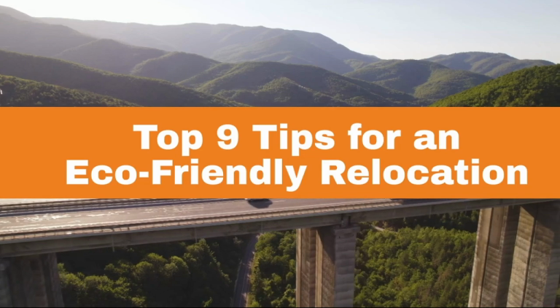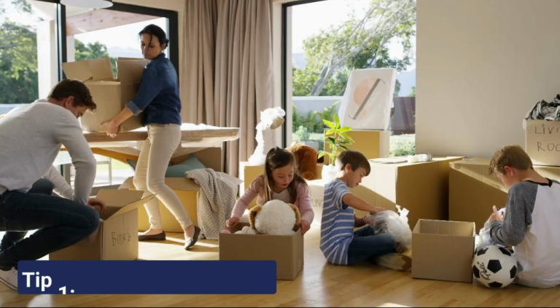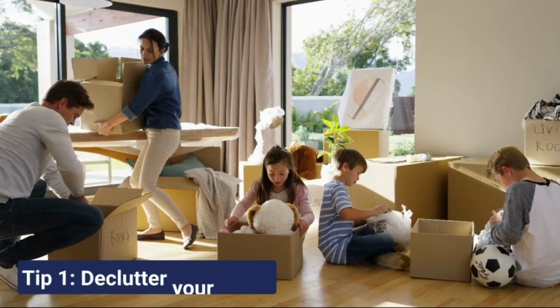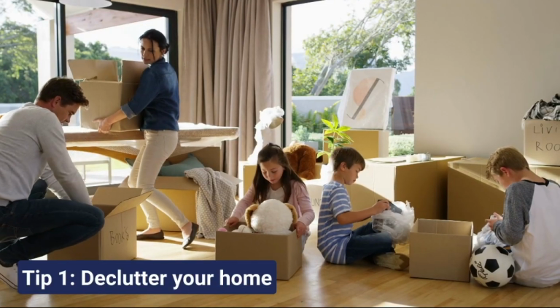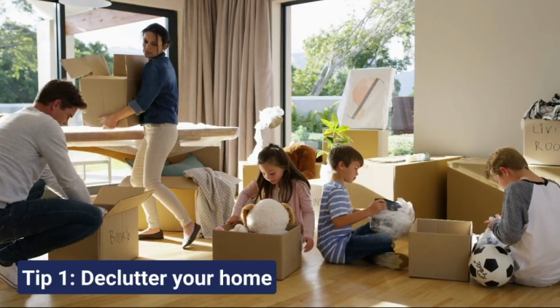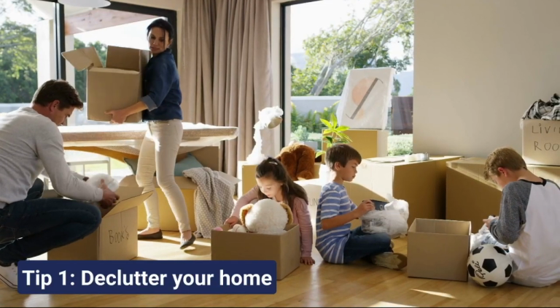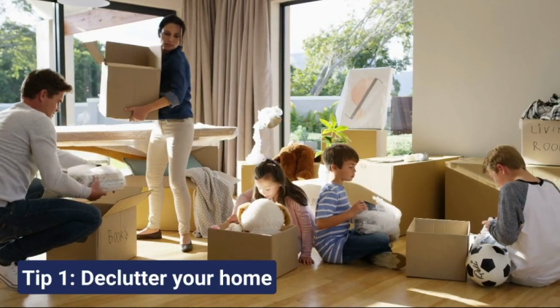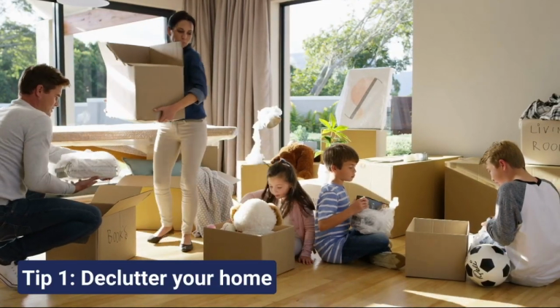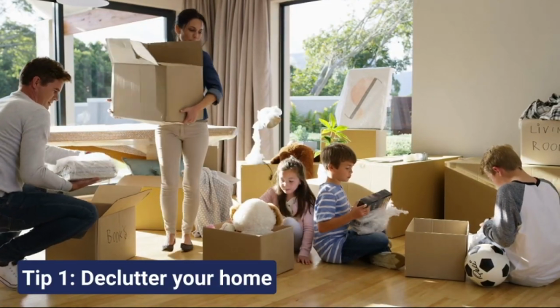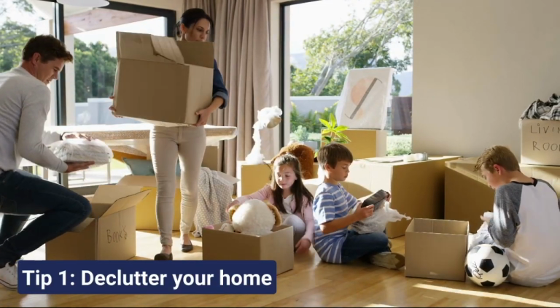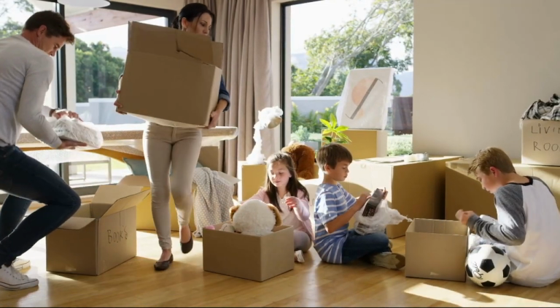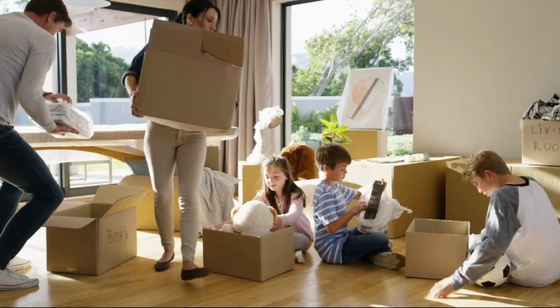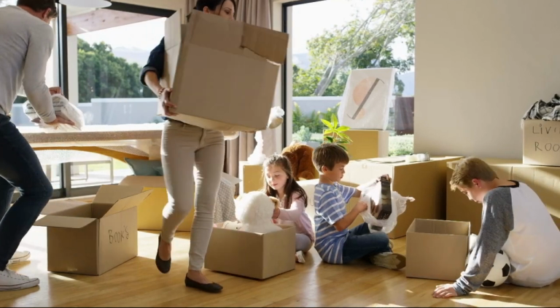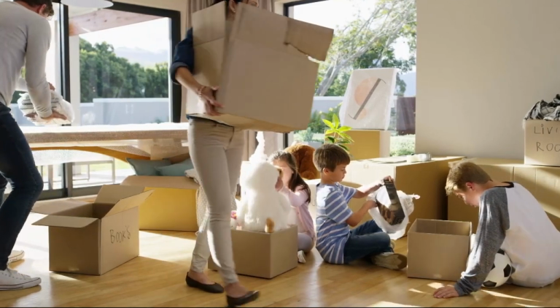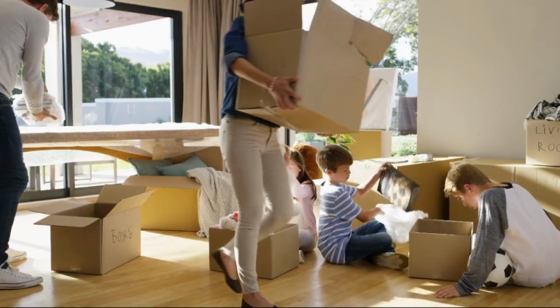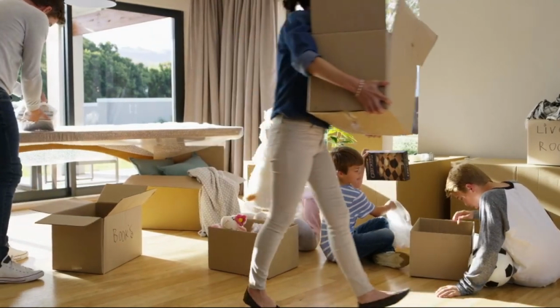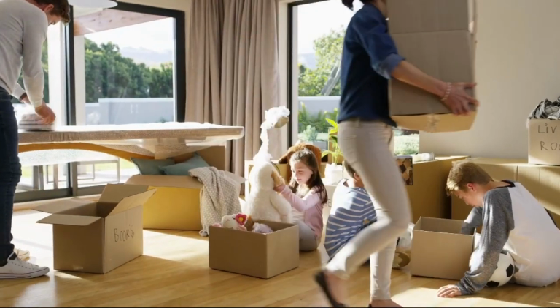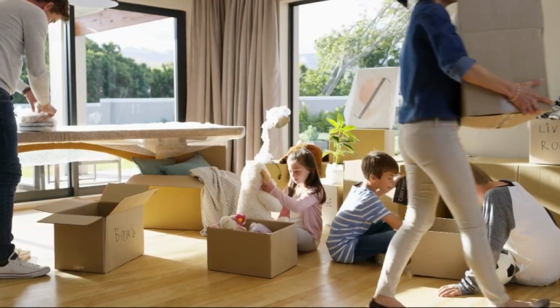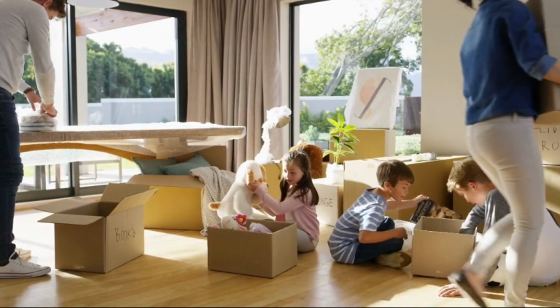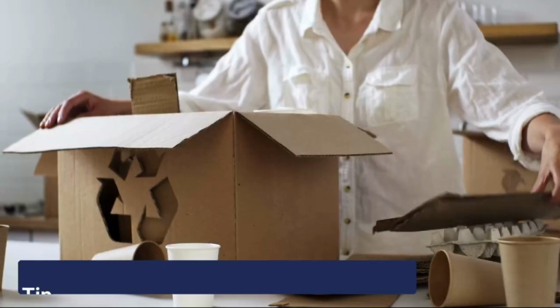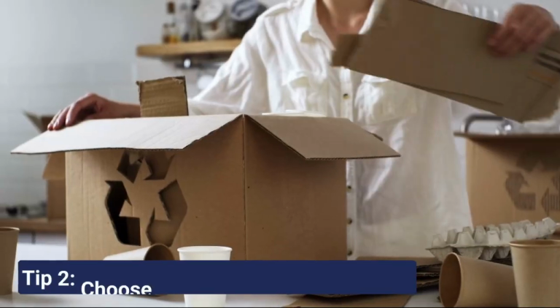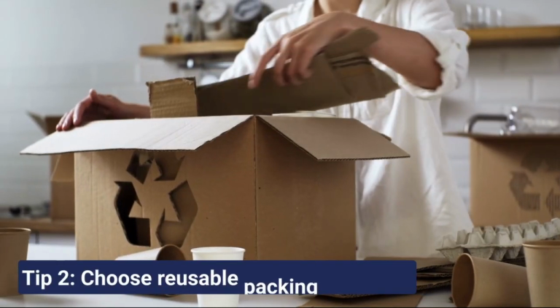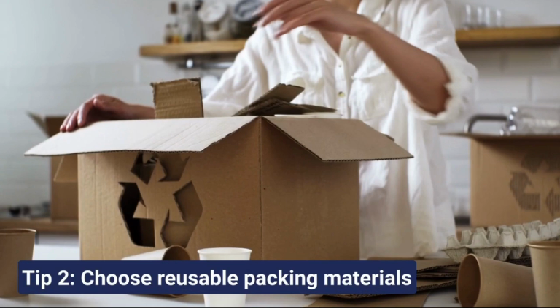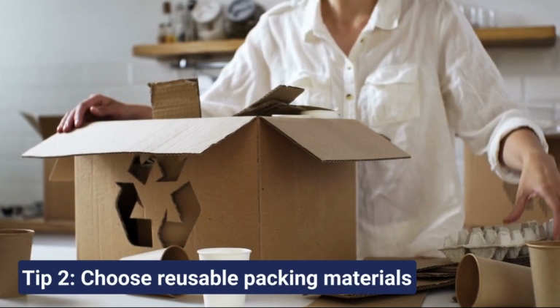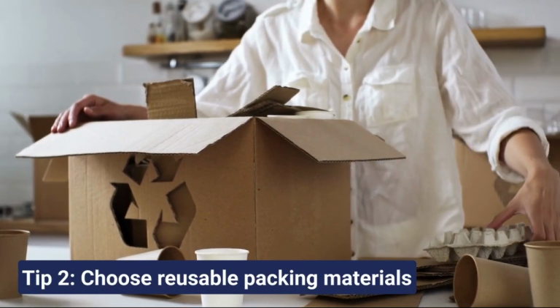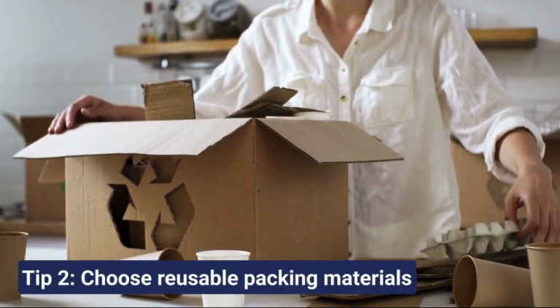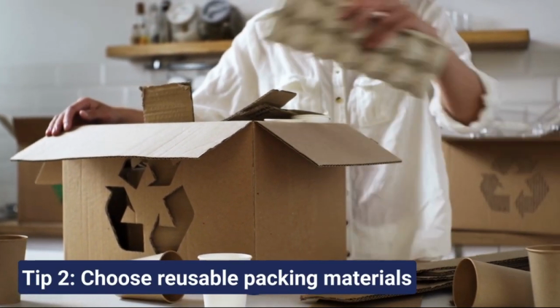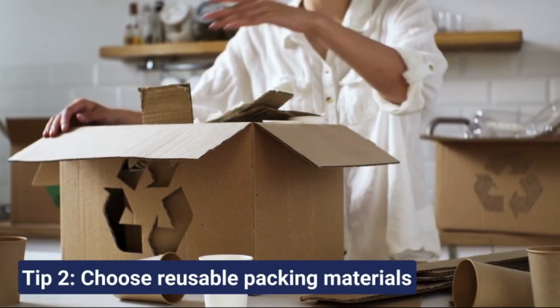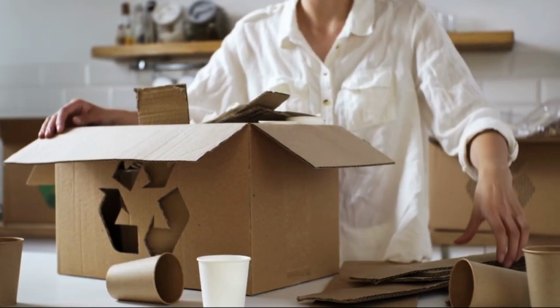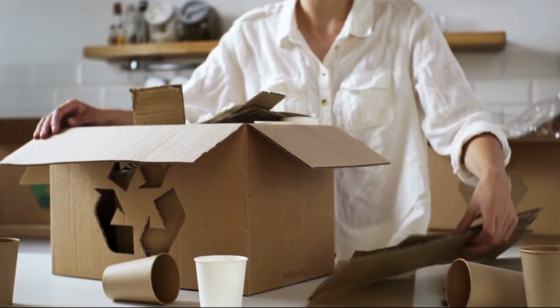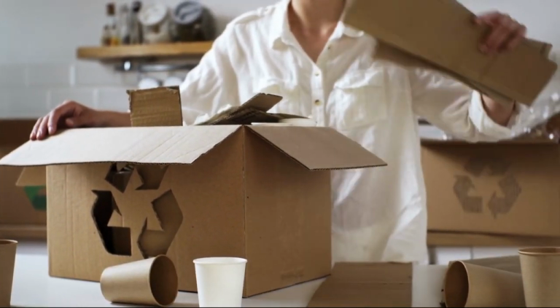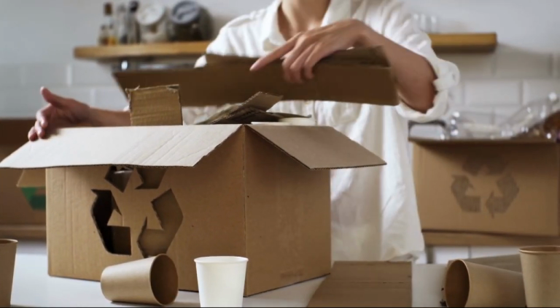Firstly, declutter your home. Not only does this simplify your move, but it also reduces the quantity of packing materials required. Opt for reusable packing materials. They're sturdy, cost-effective, and much kinder to our planet.